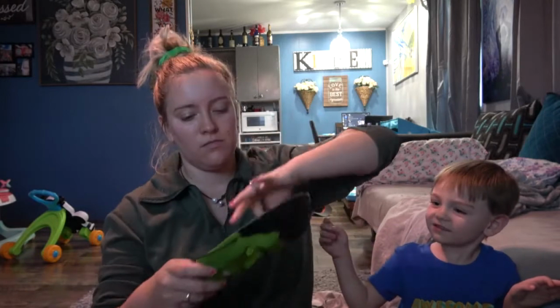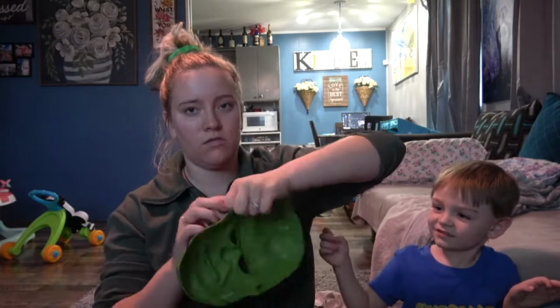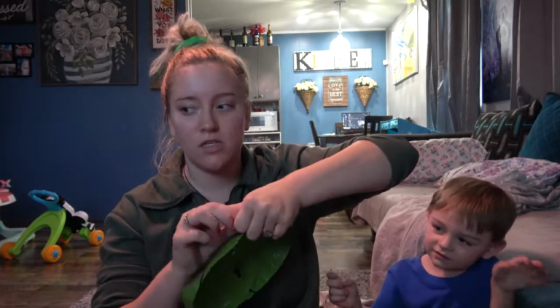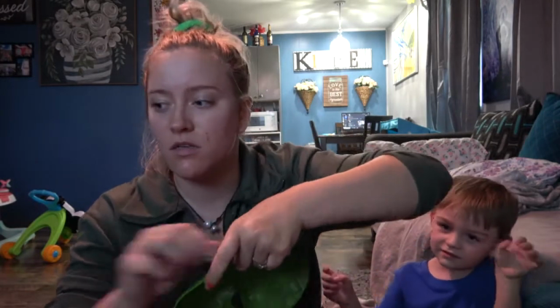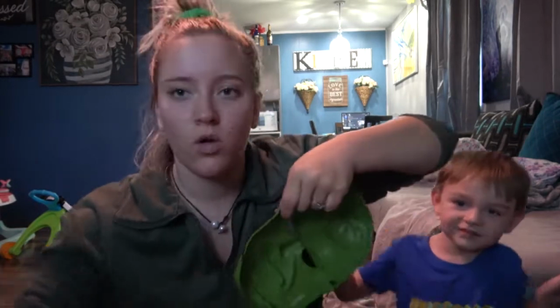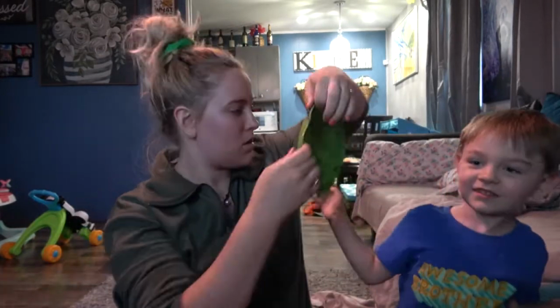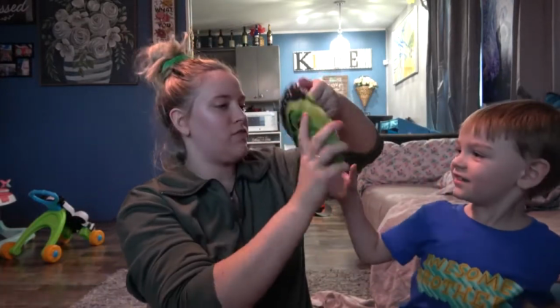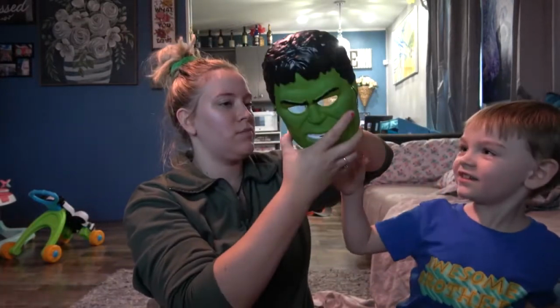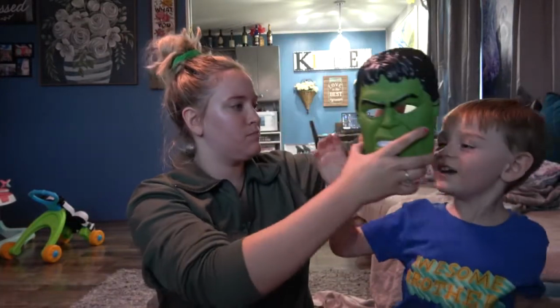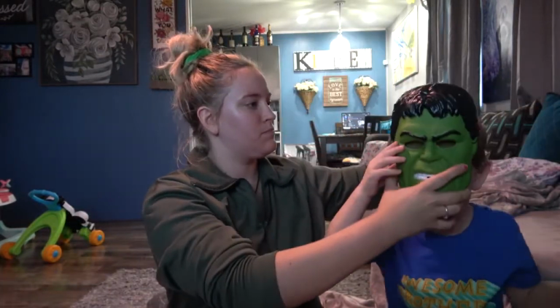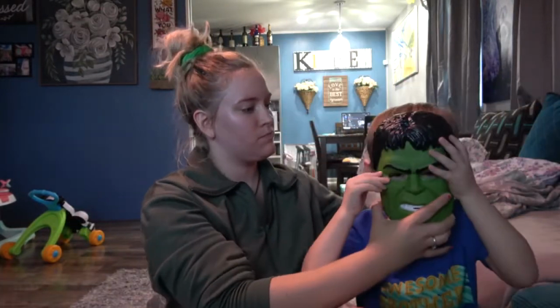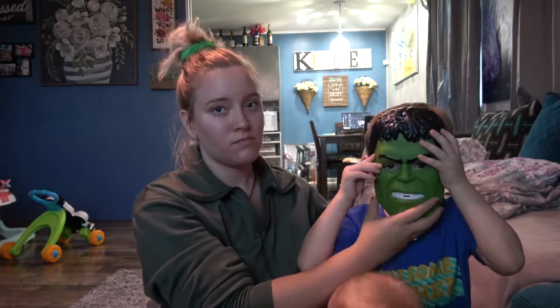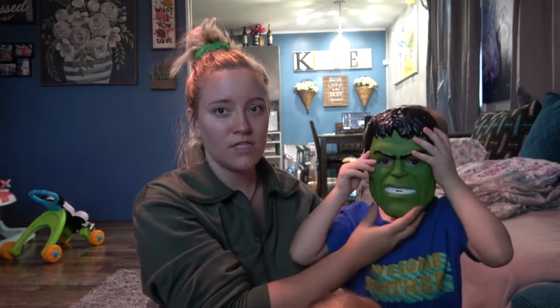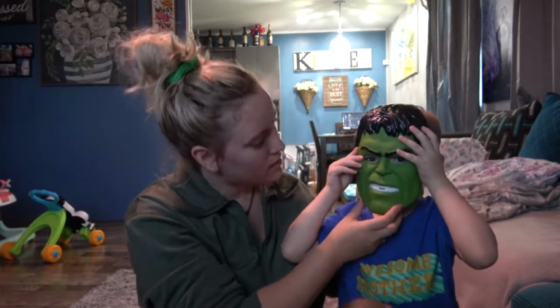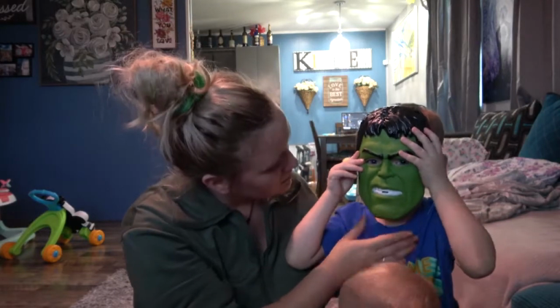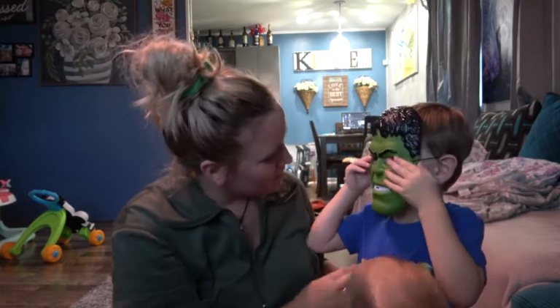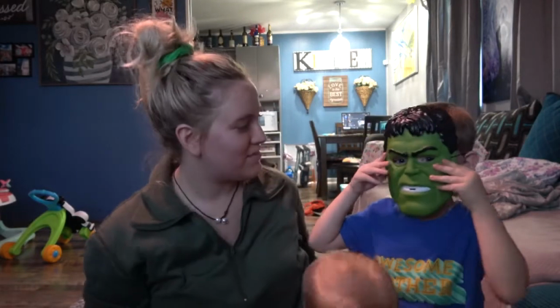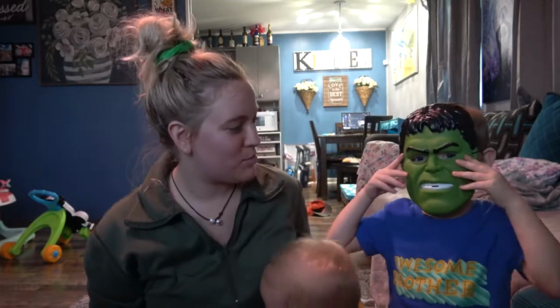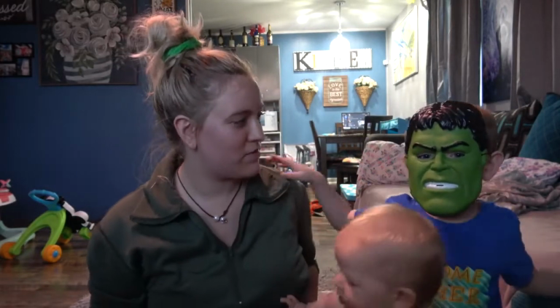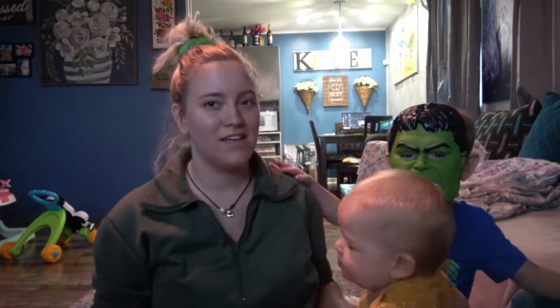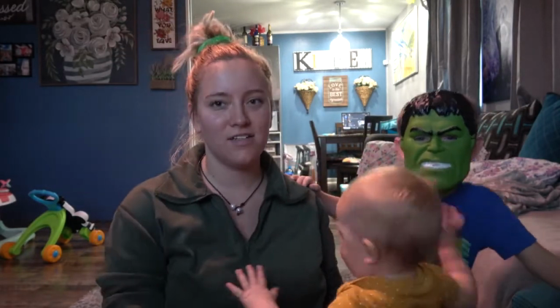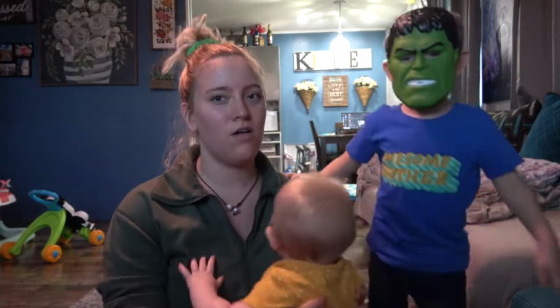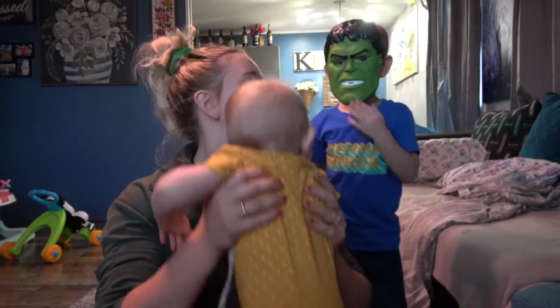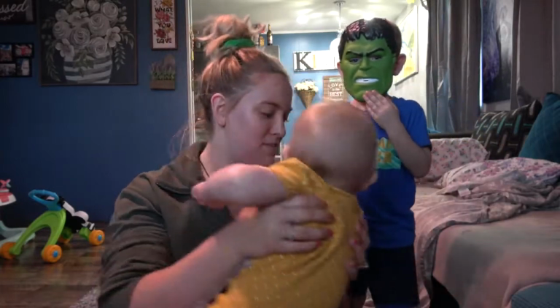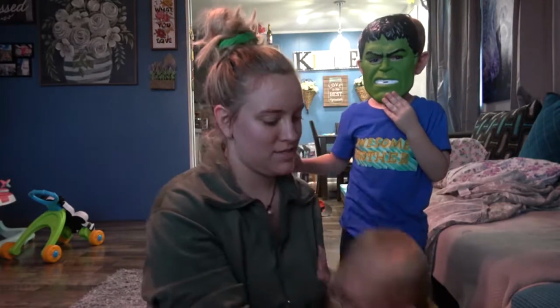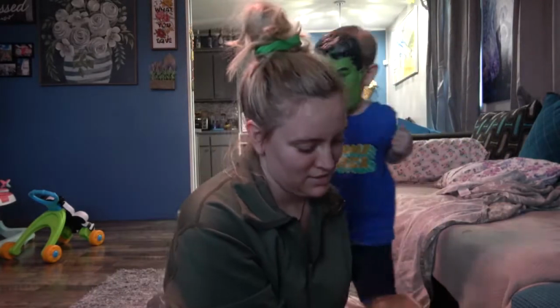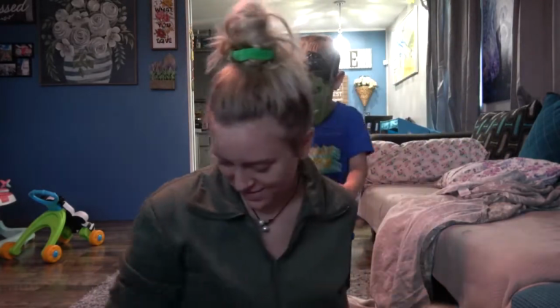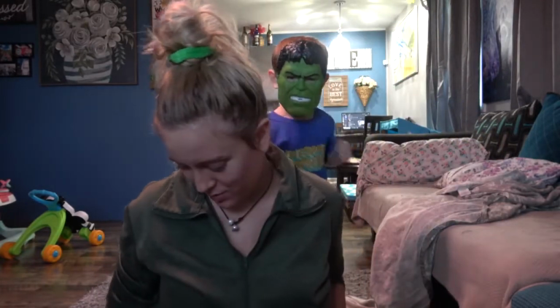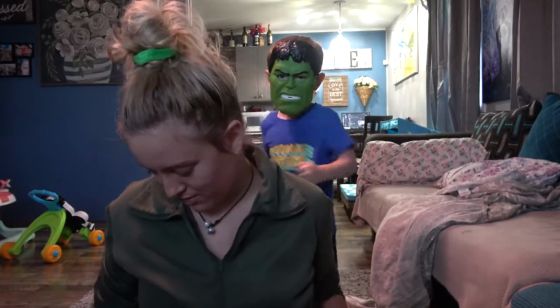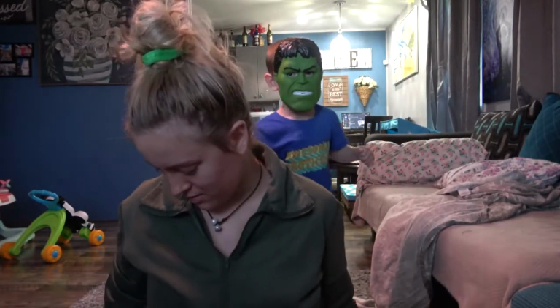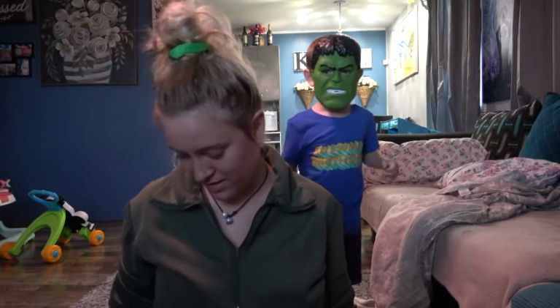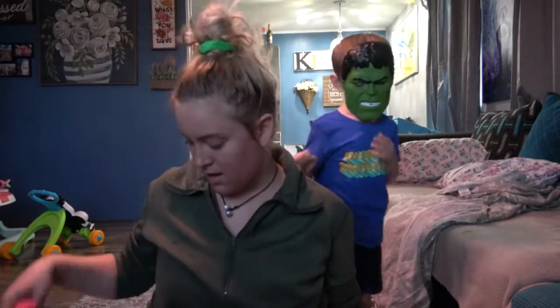Let's see what this looks like on your face, buddy. It fits pretty perfect! There's the Hulk — Hulk smash!